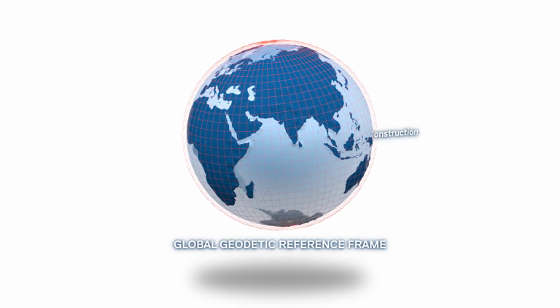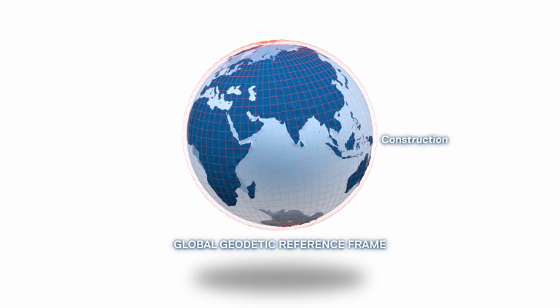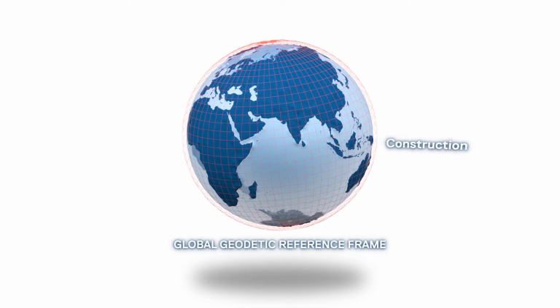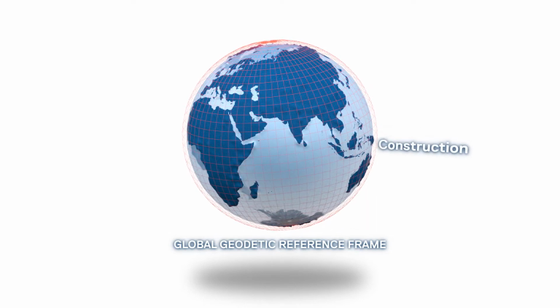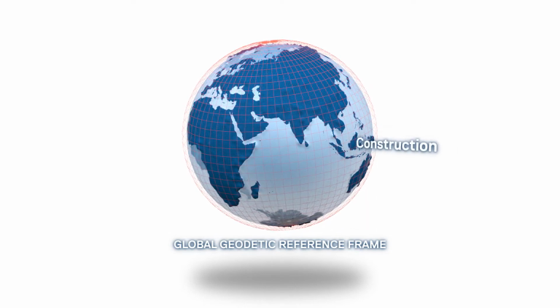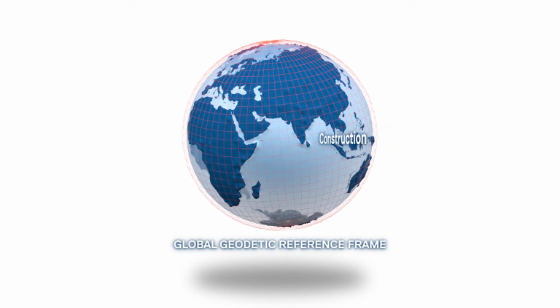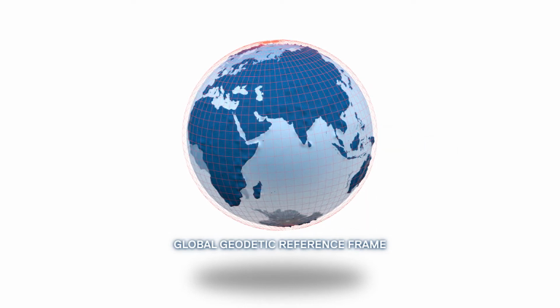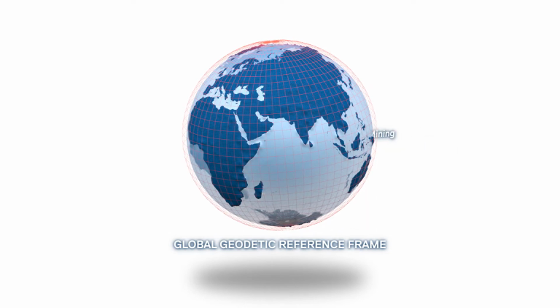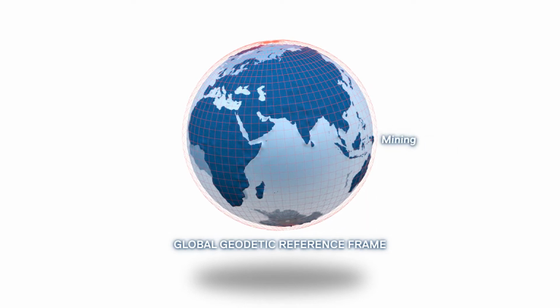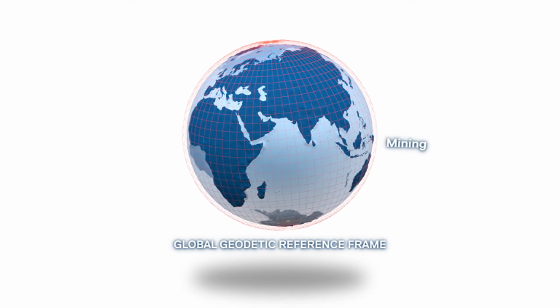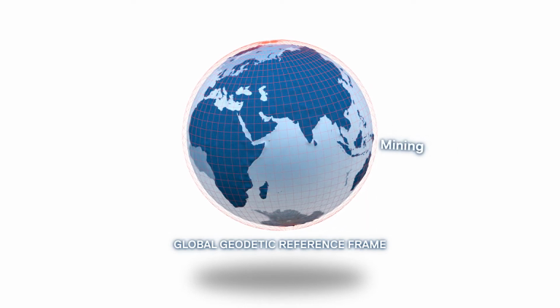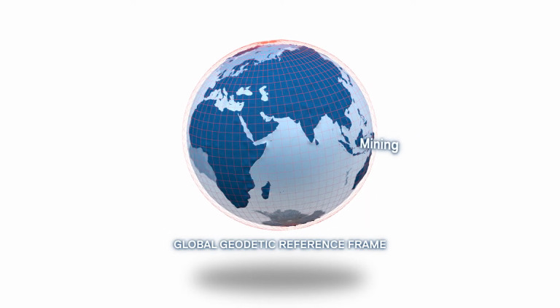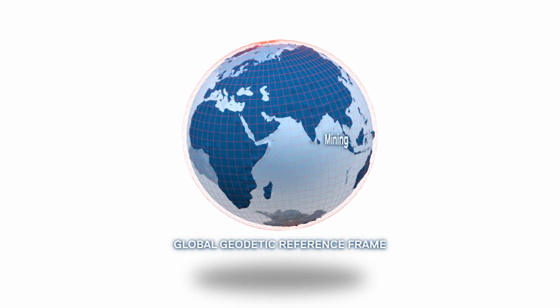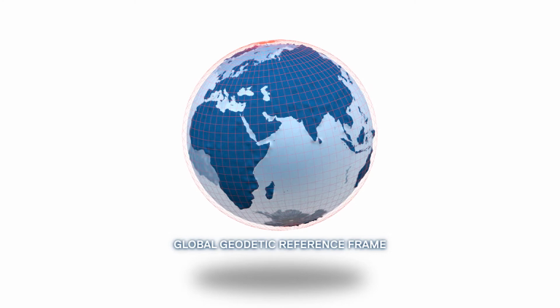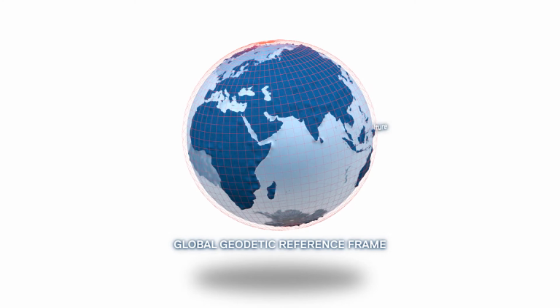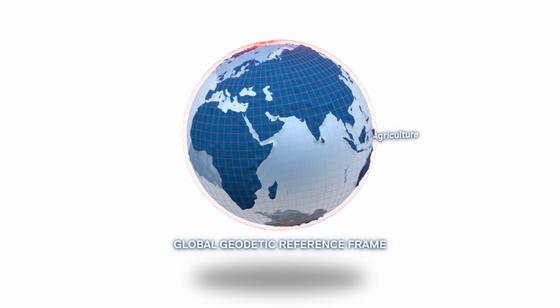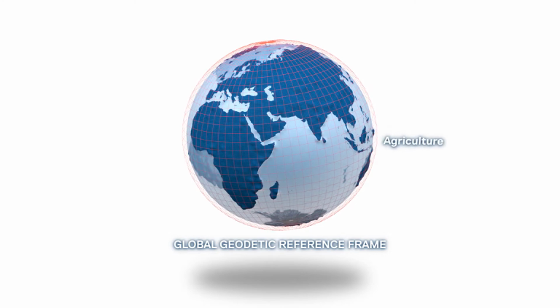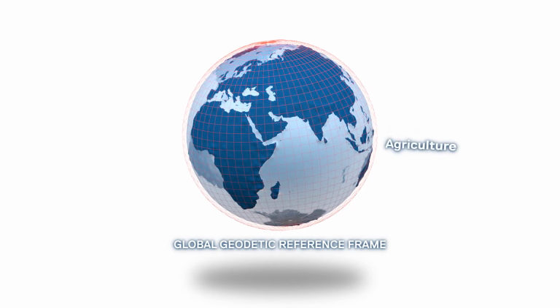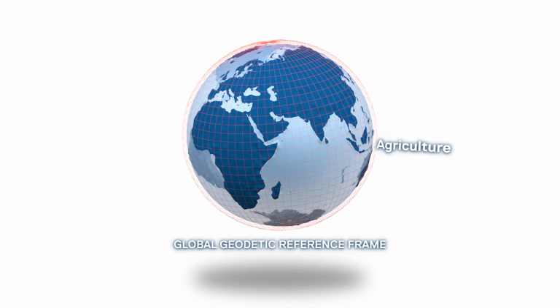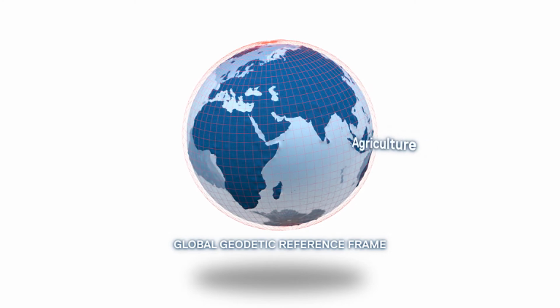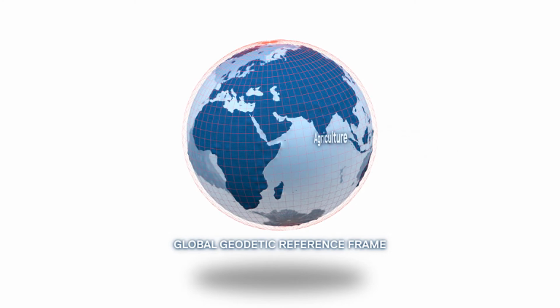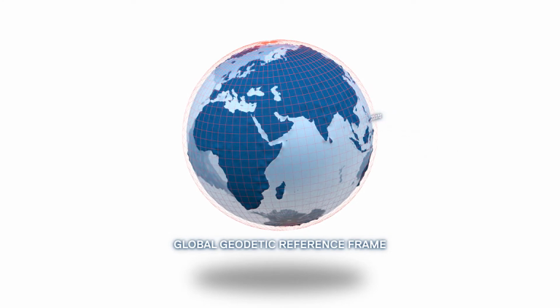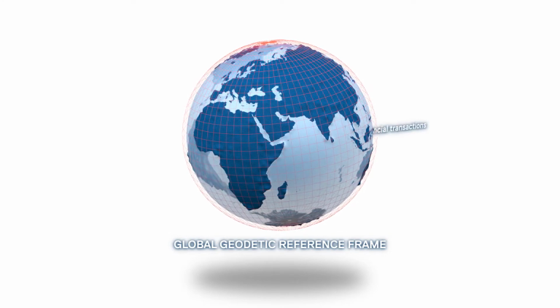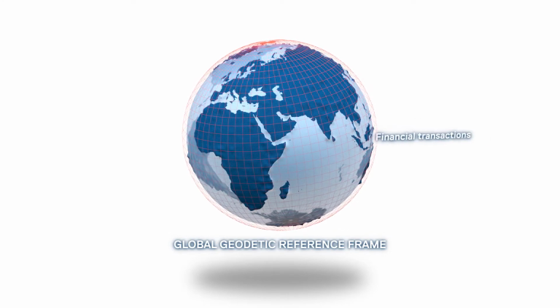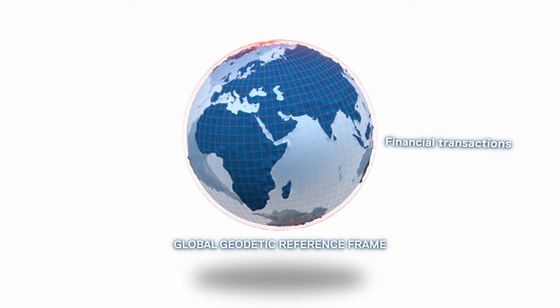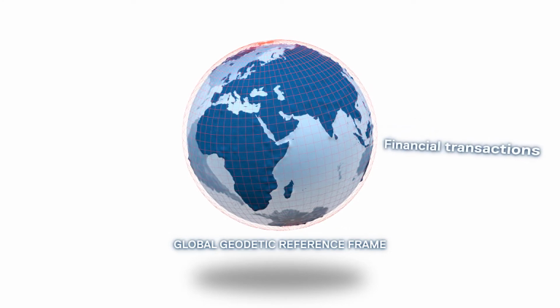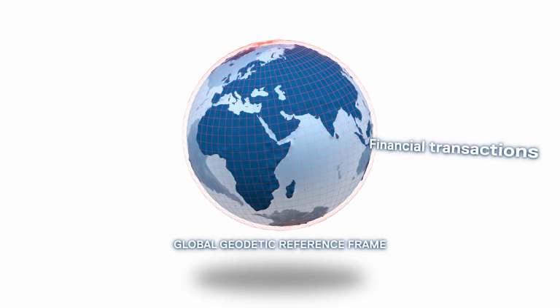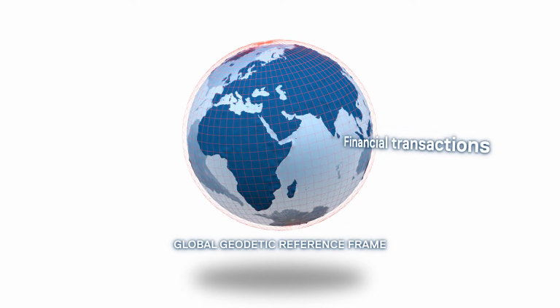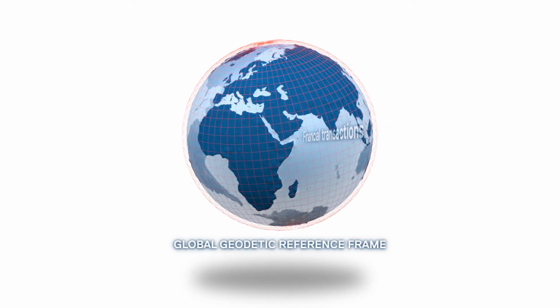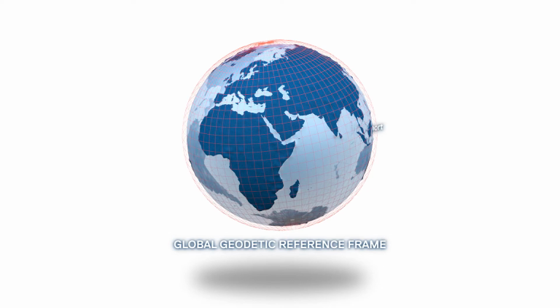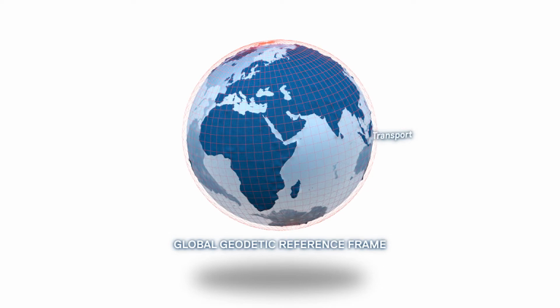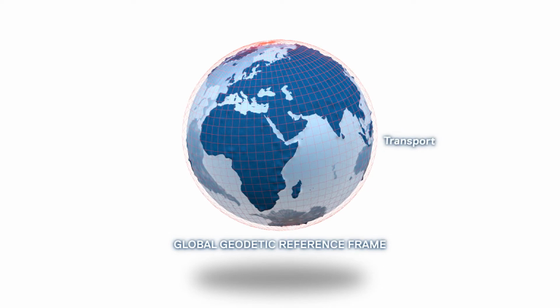These industries include construction, mining, agriculture, financial transactions, and transport.